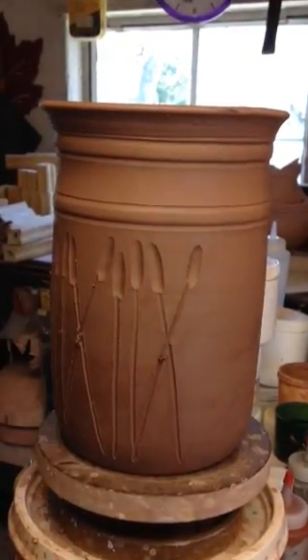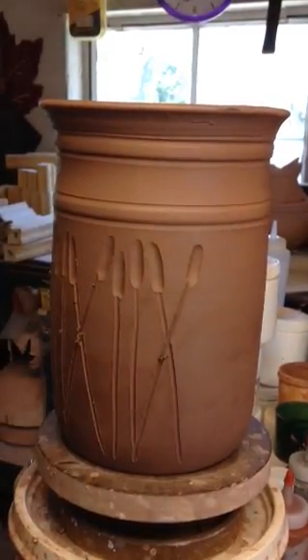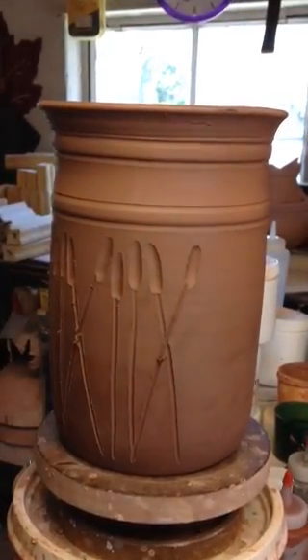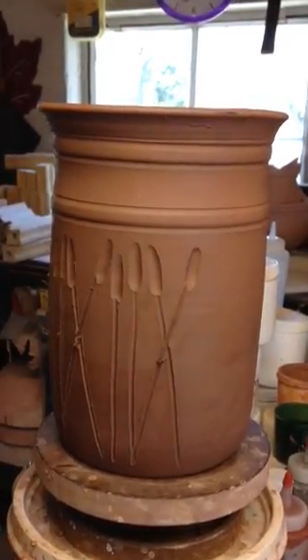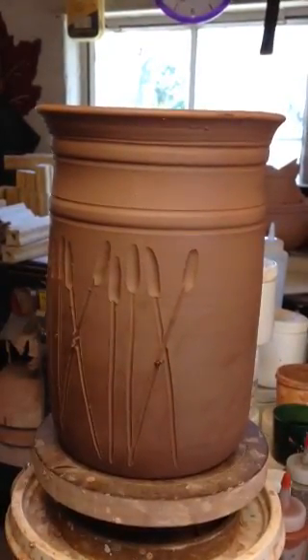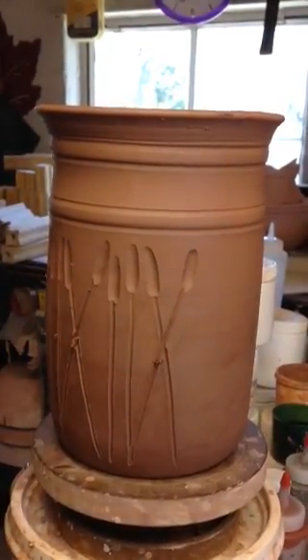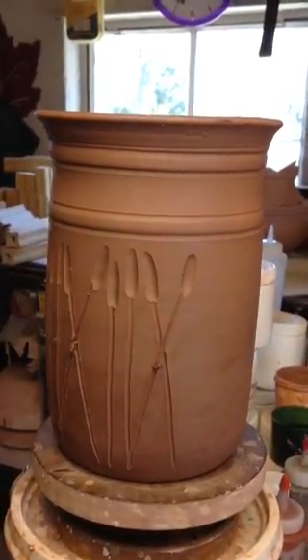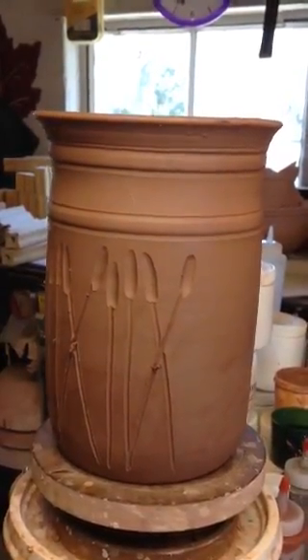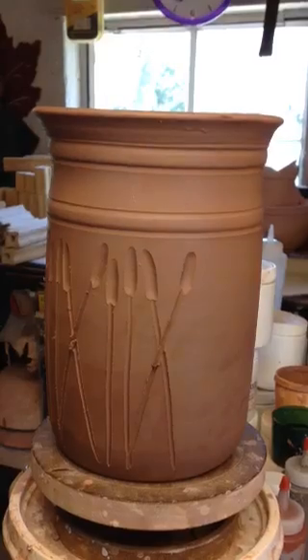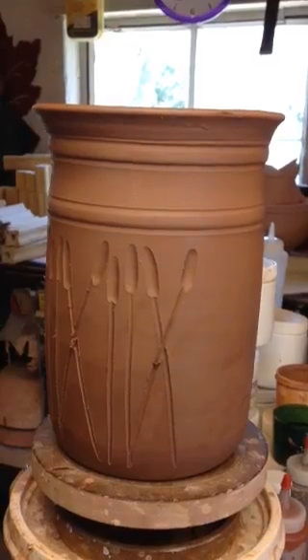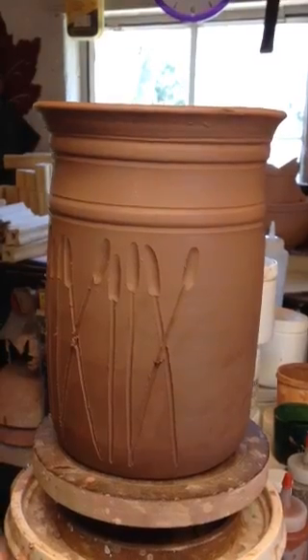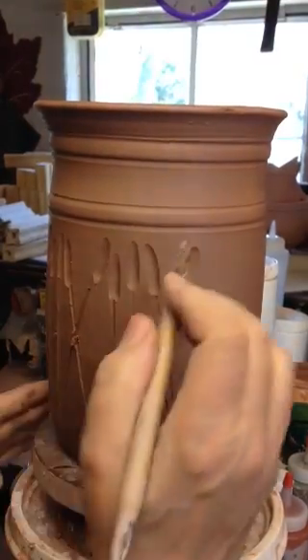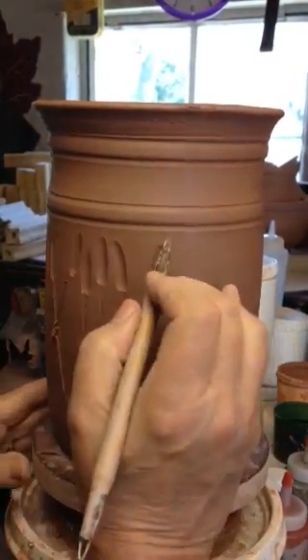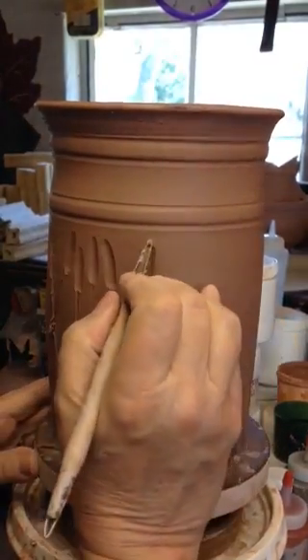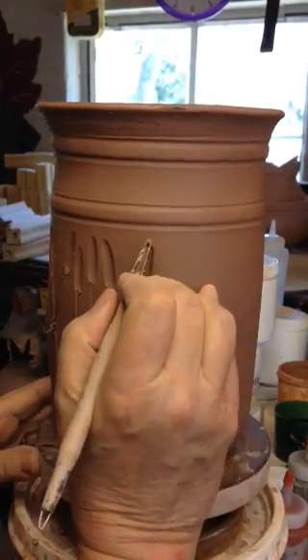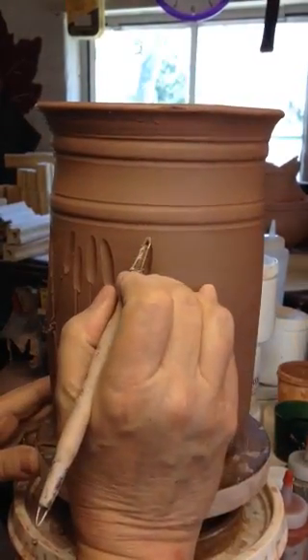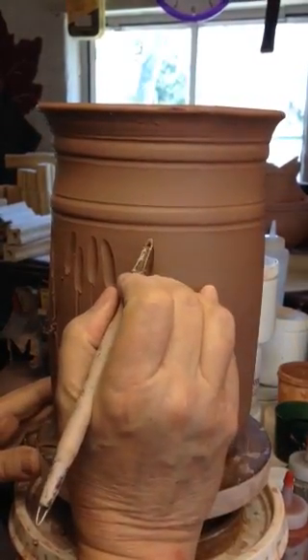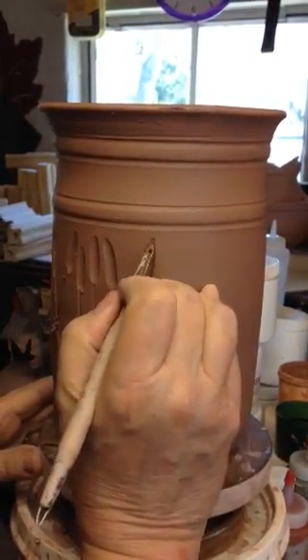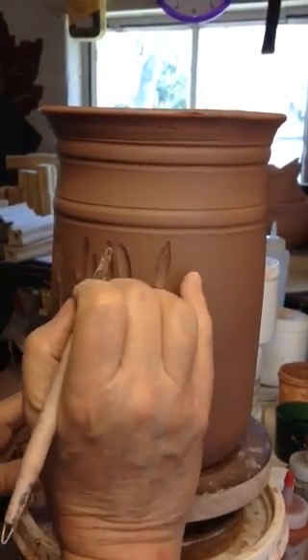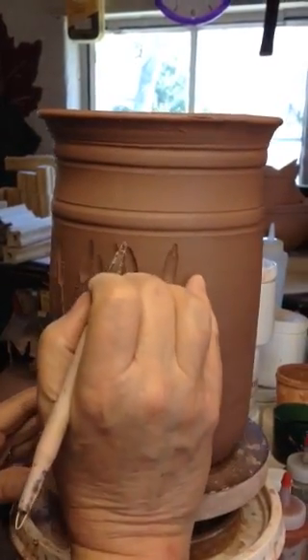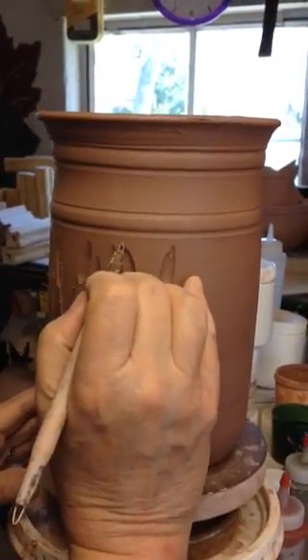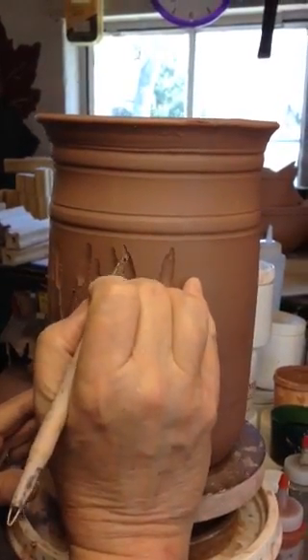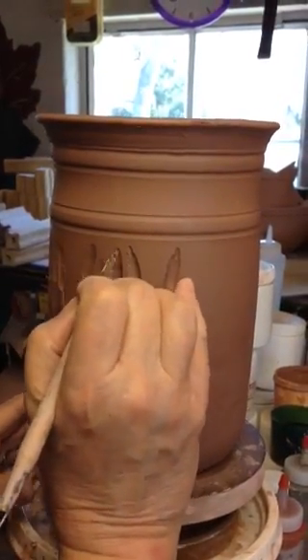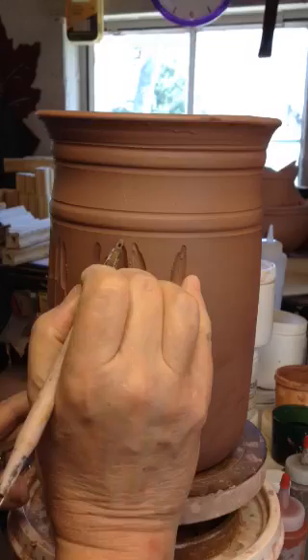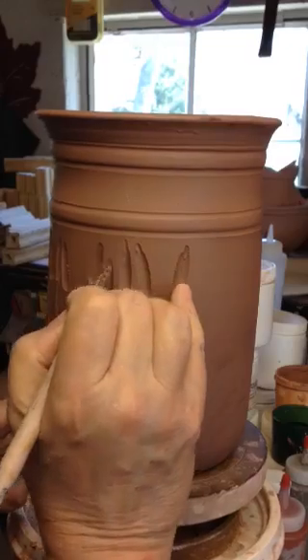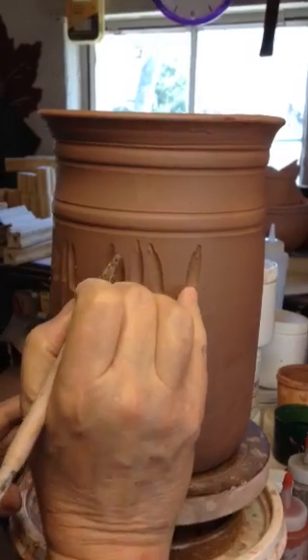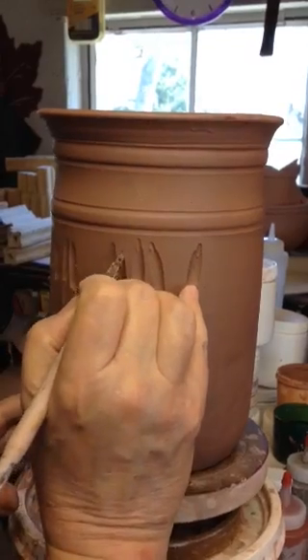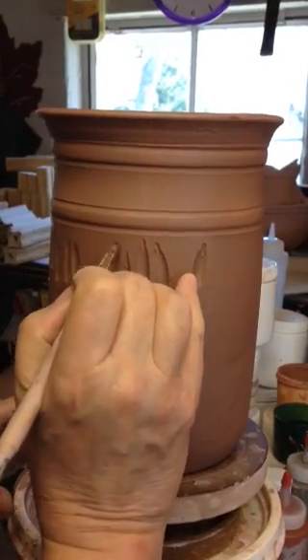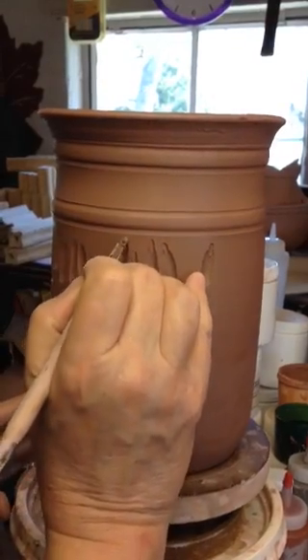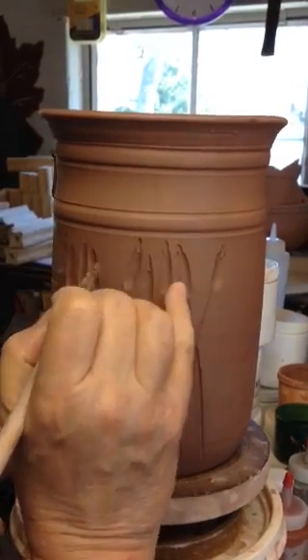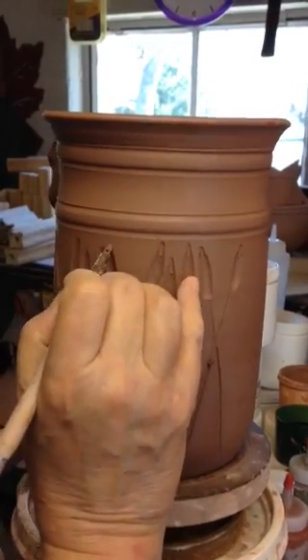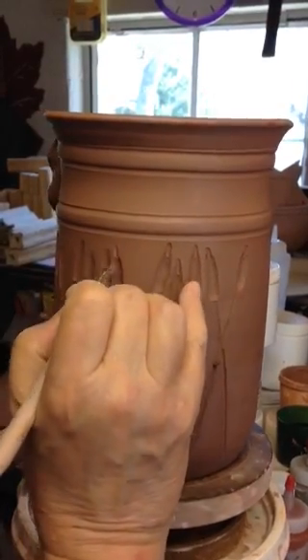Then you've got to put that little top on the top of the cattail. You just turn around and put that little toot right on the top of the cattail. That's the third step.